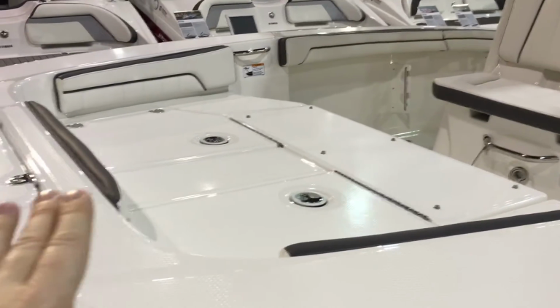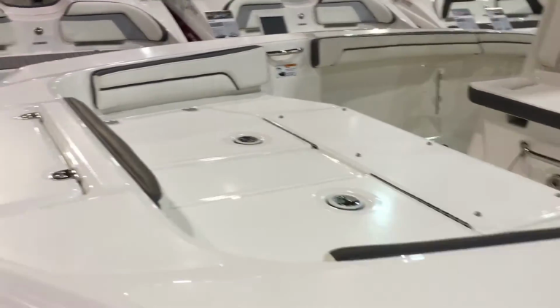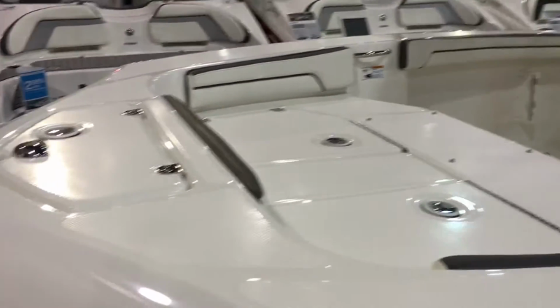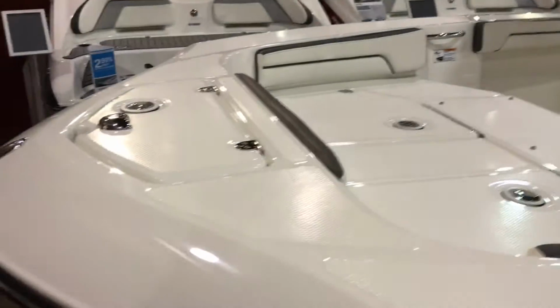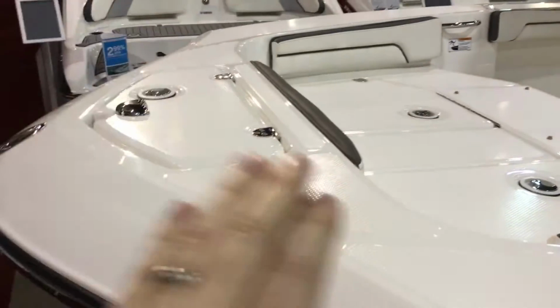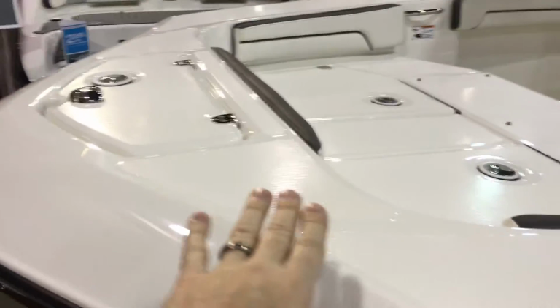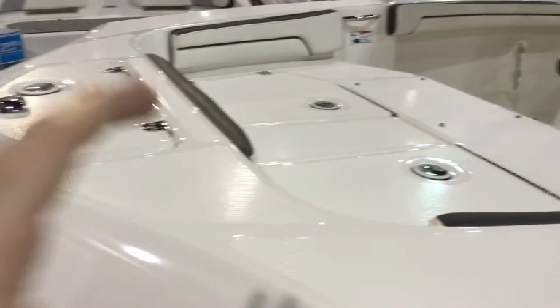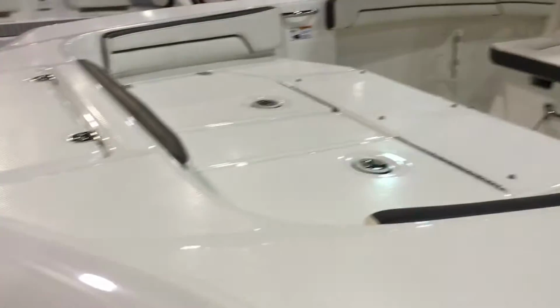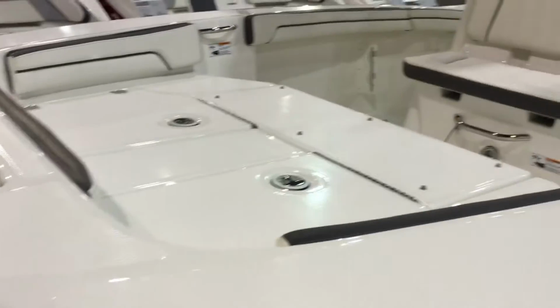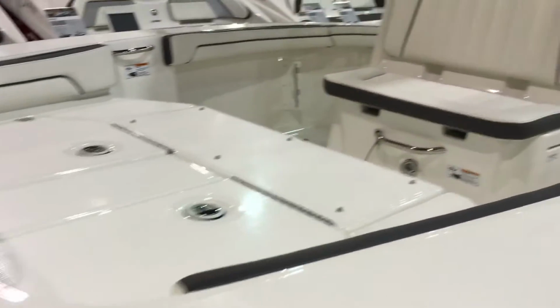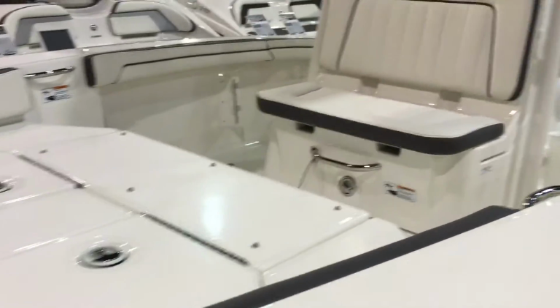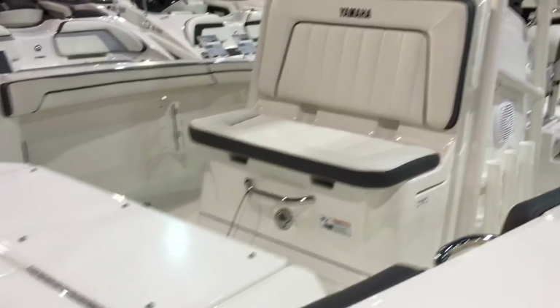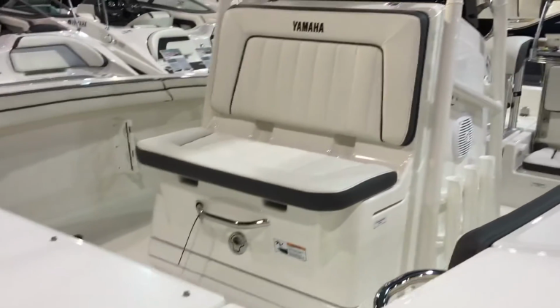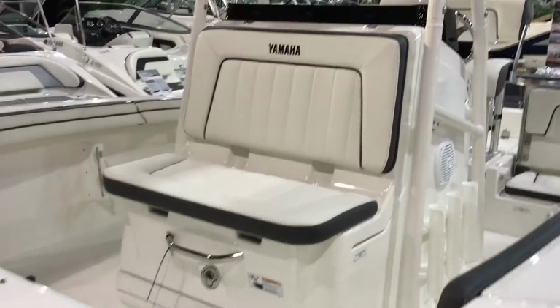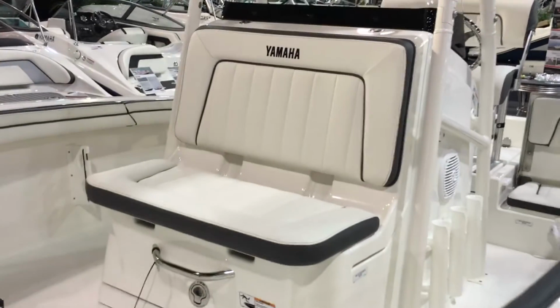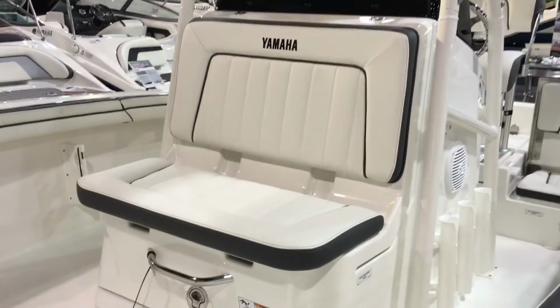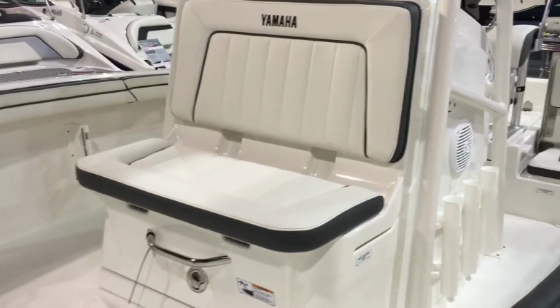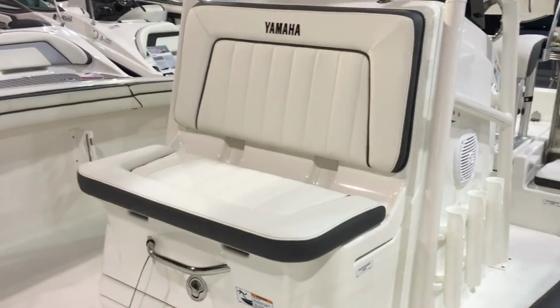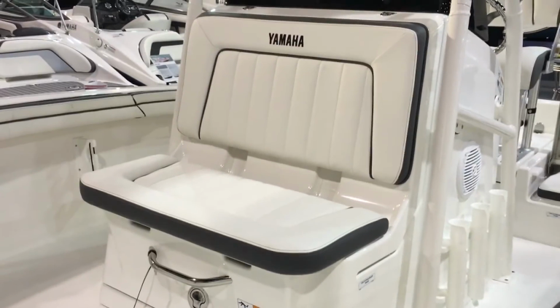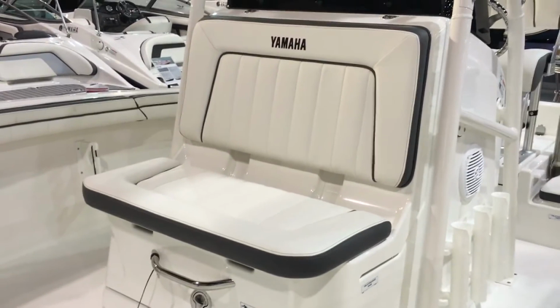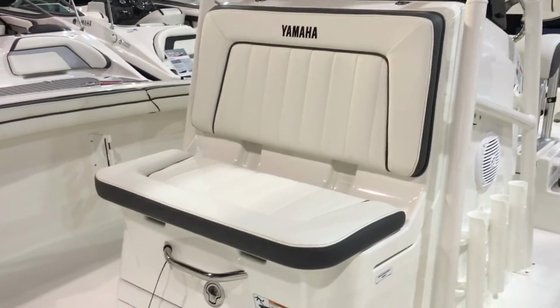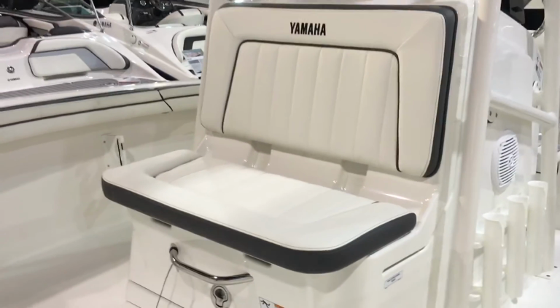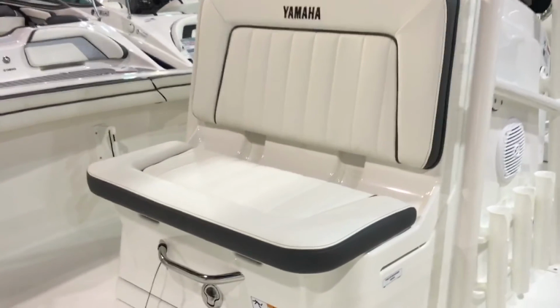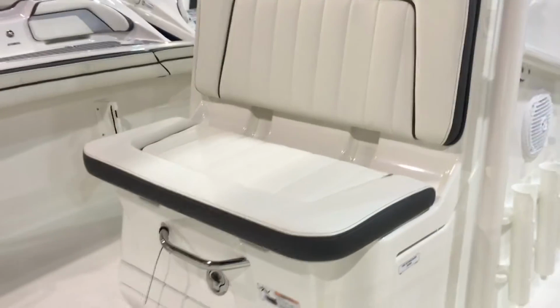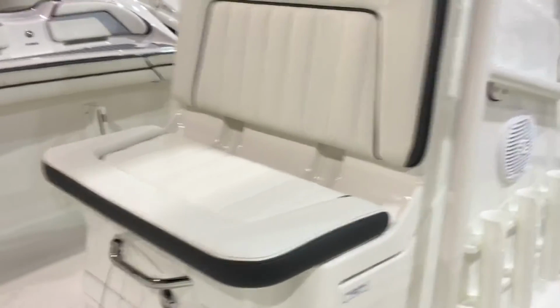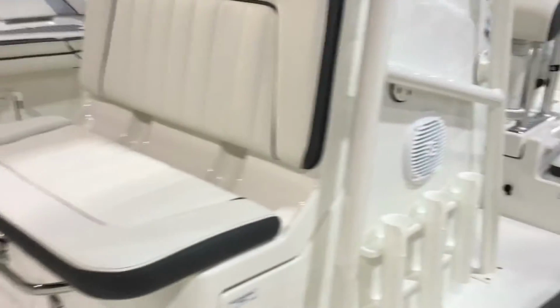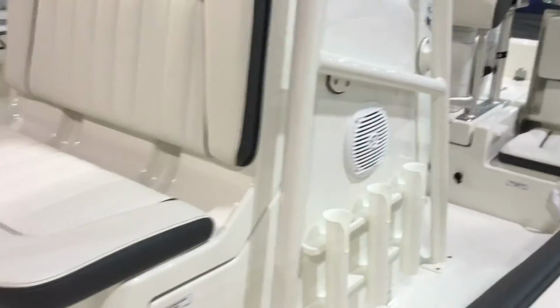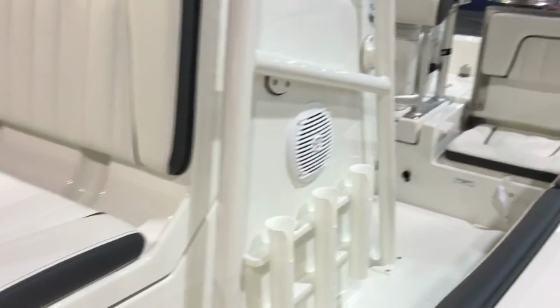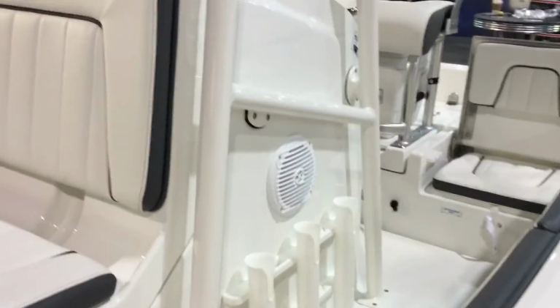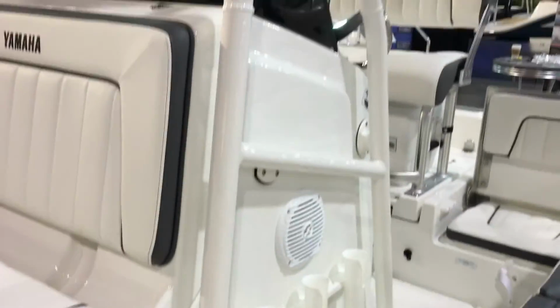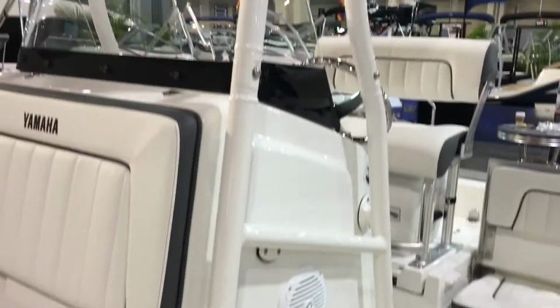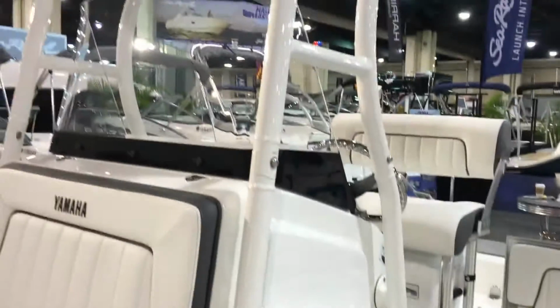You've got your casting platforms with storage up front, an anchor locker, and a raised surface area. Take a look at your center console — you've got your seat right up front, rod holders, and the powder coated t-top.